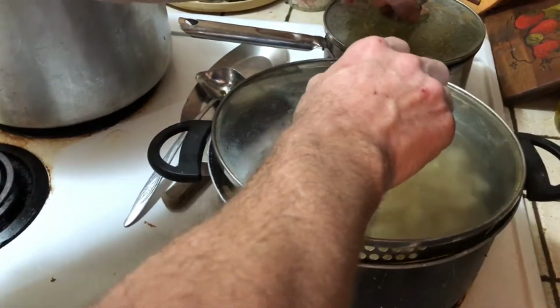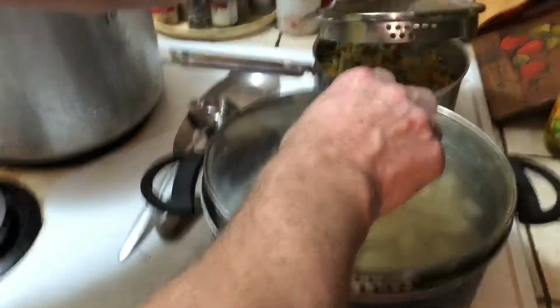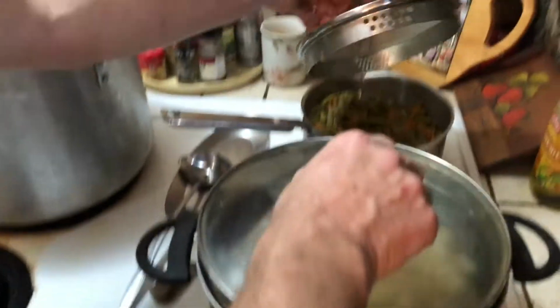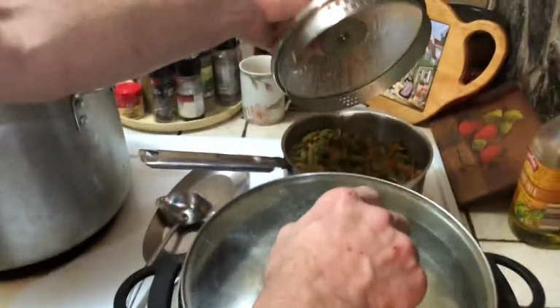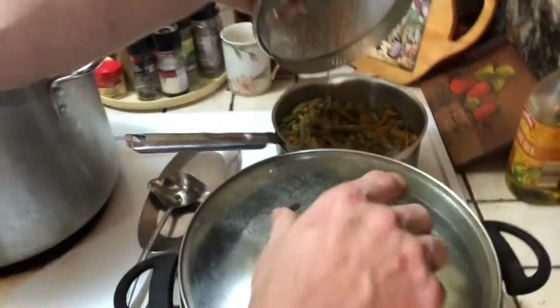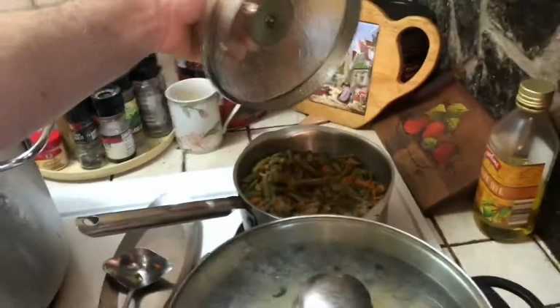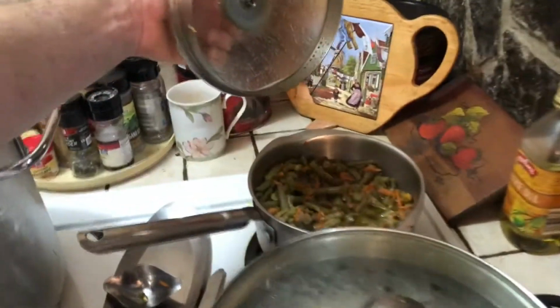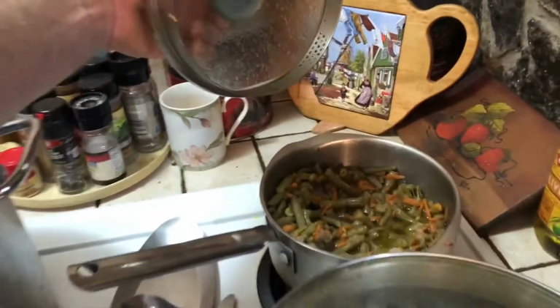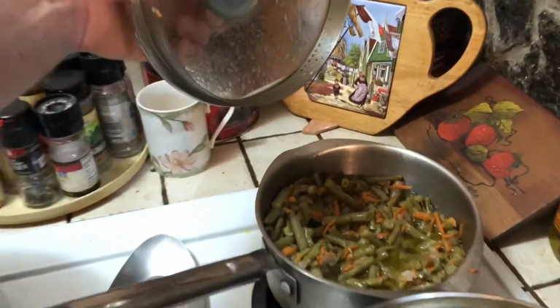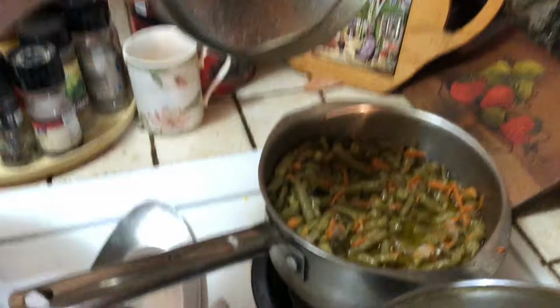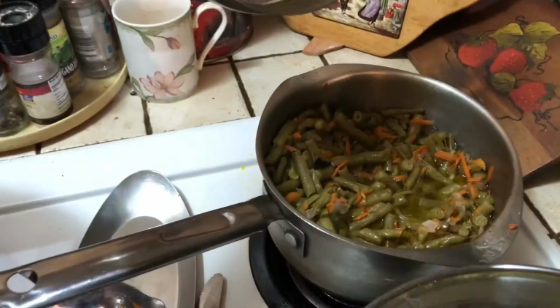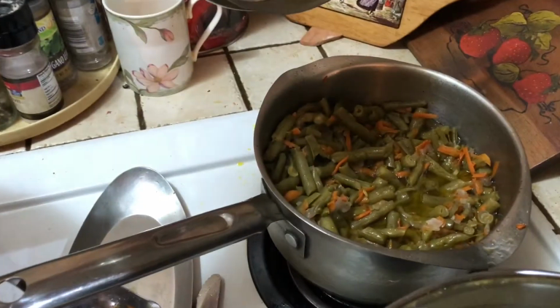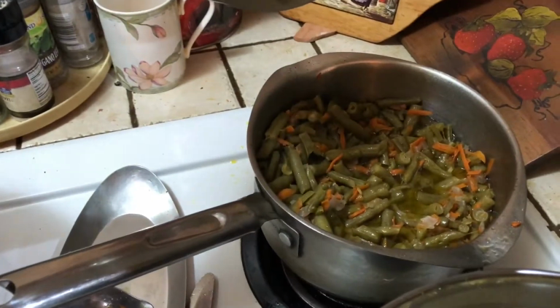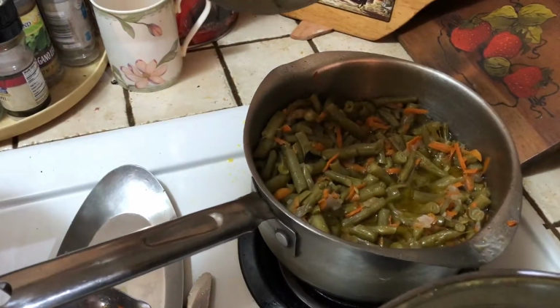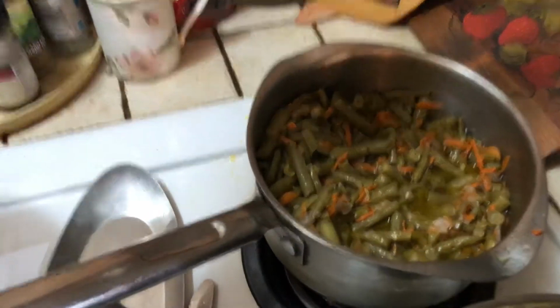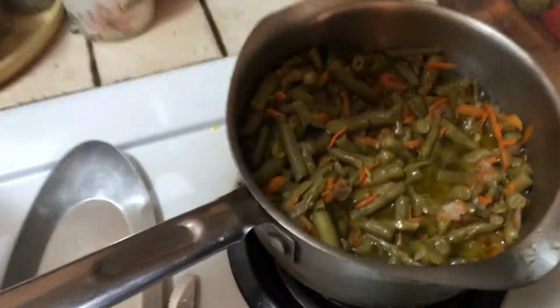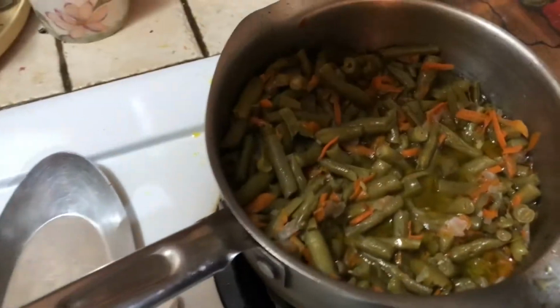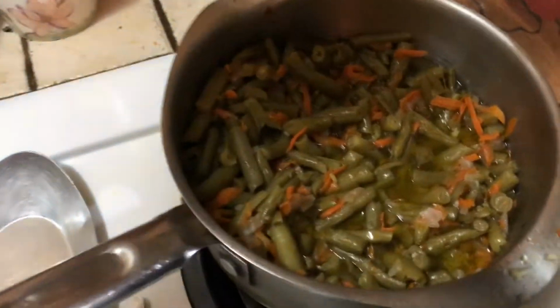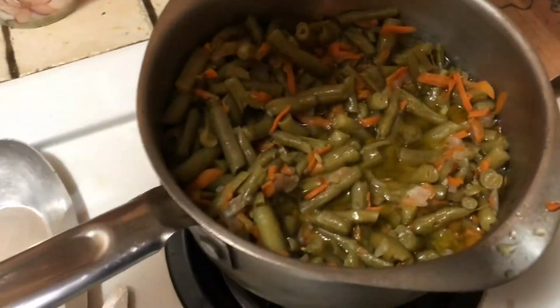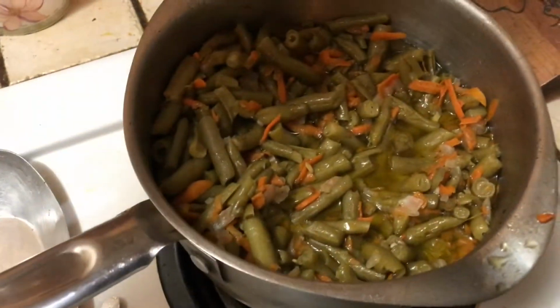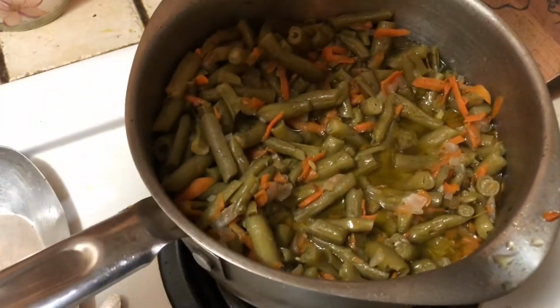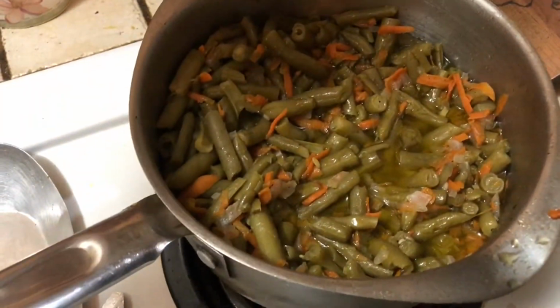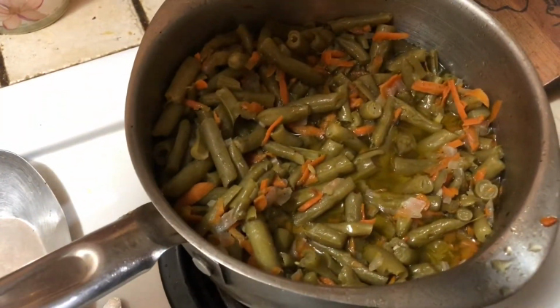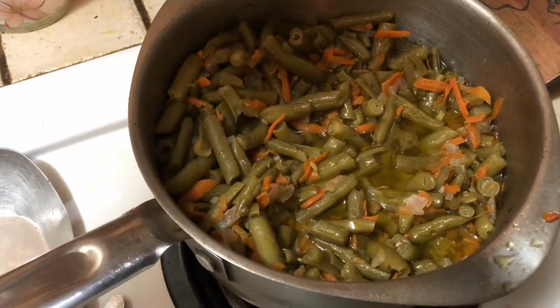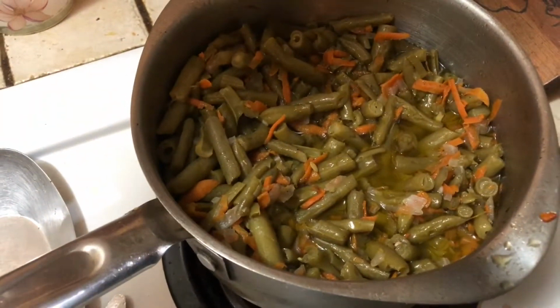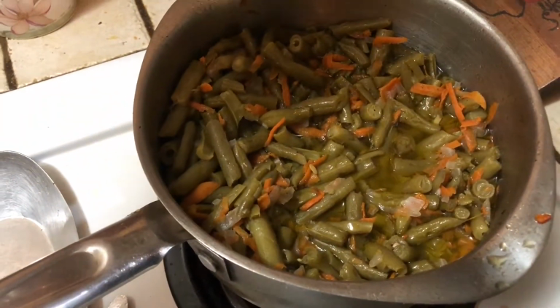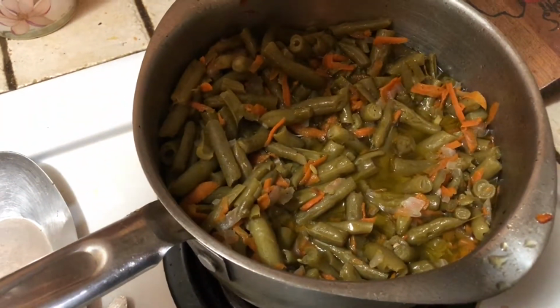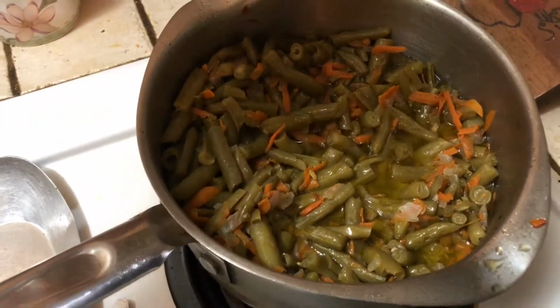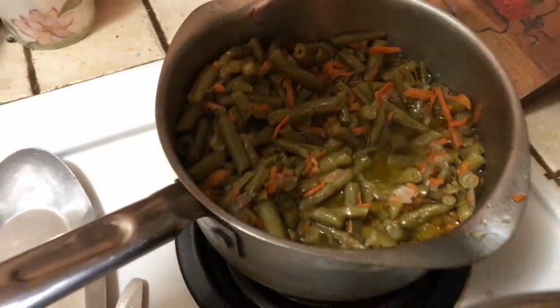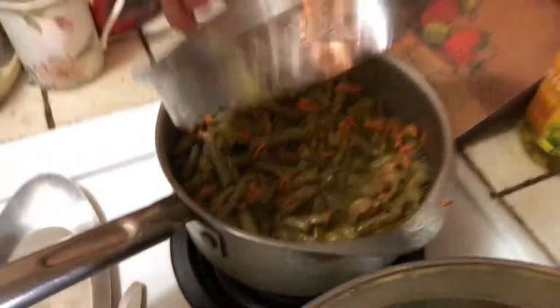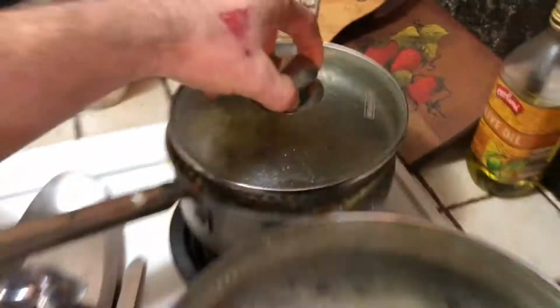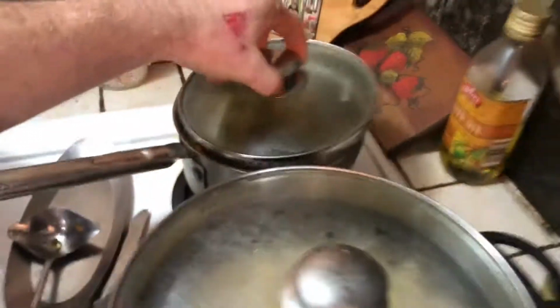We've got some homemade green beans here with some onions, a little bit of bacon, a little bit of green beans, salt and black pepper. That looks good.